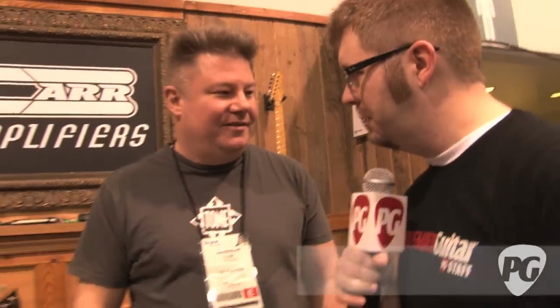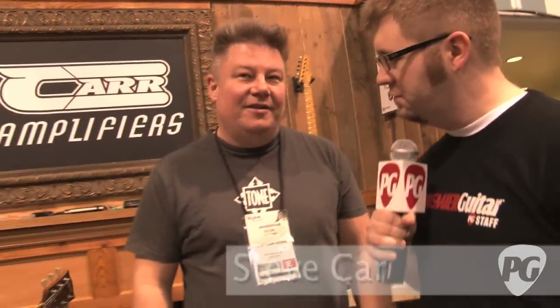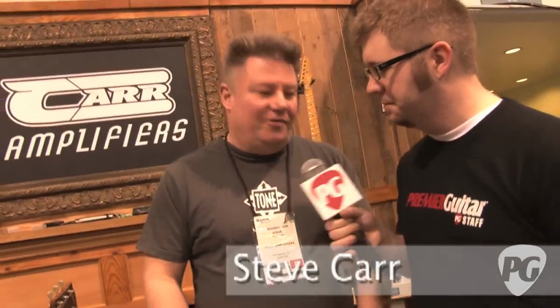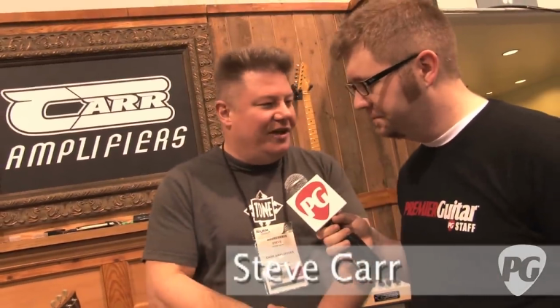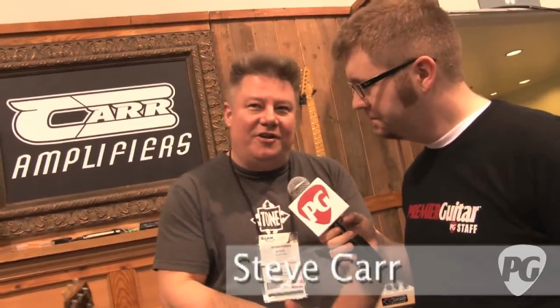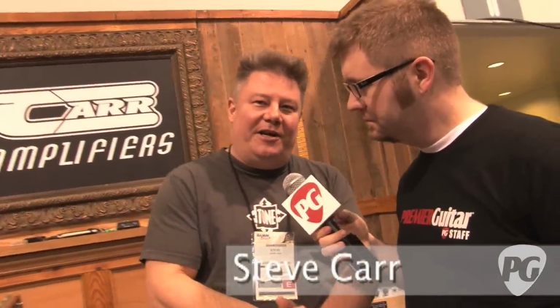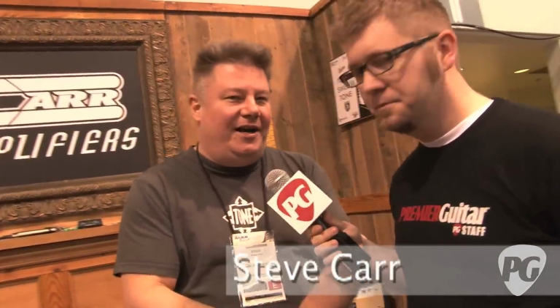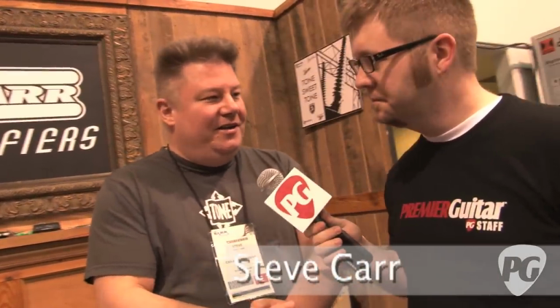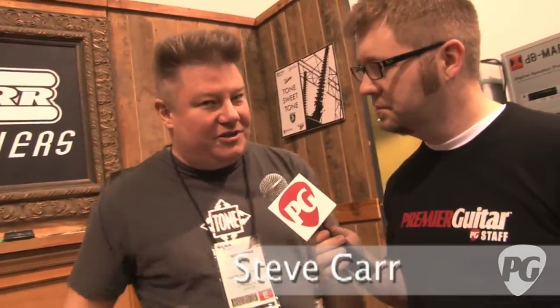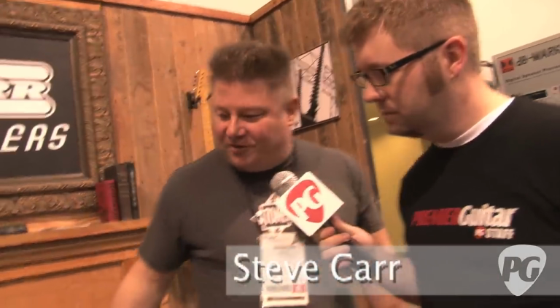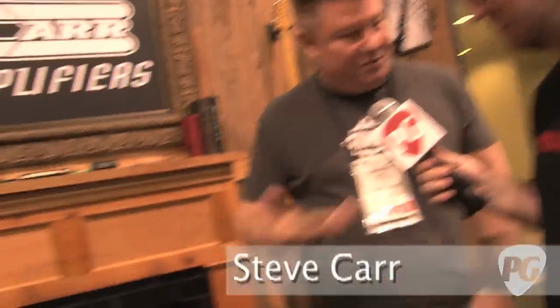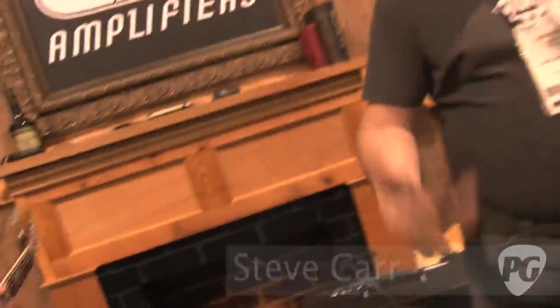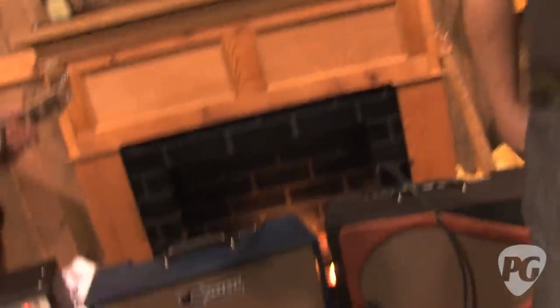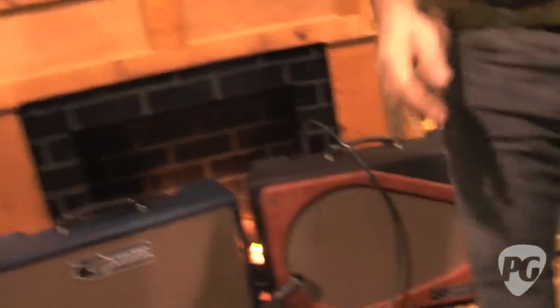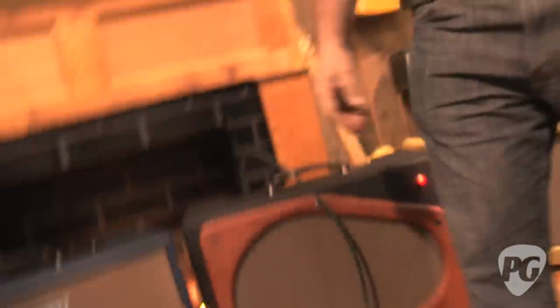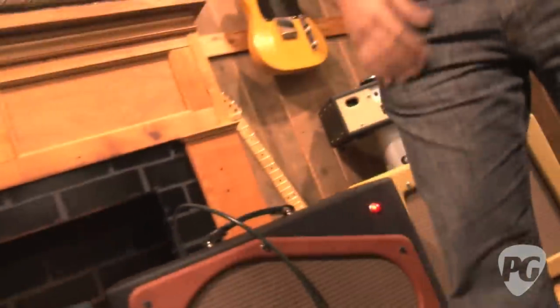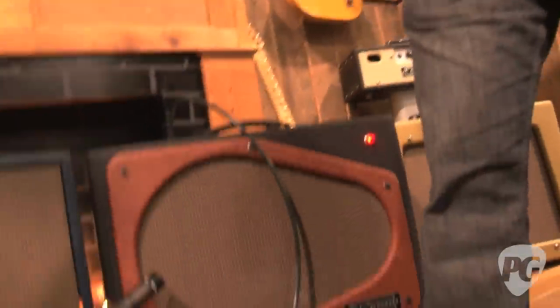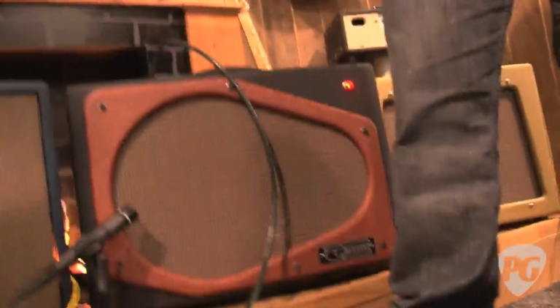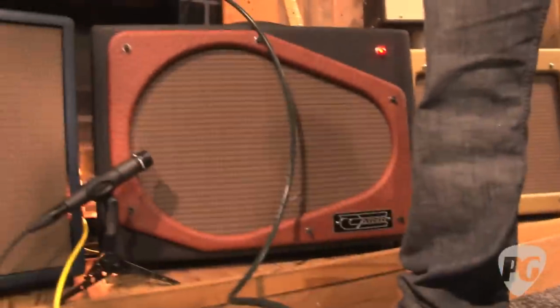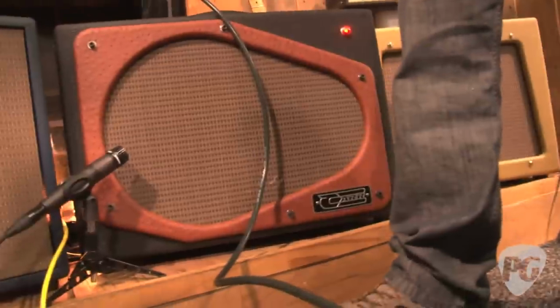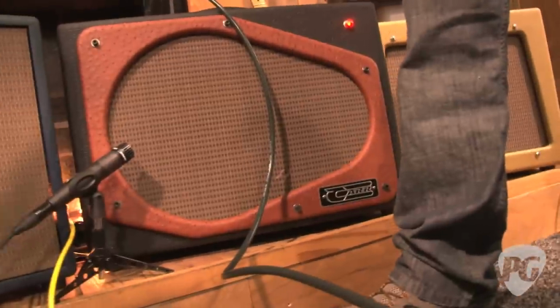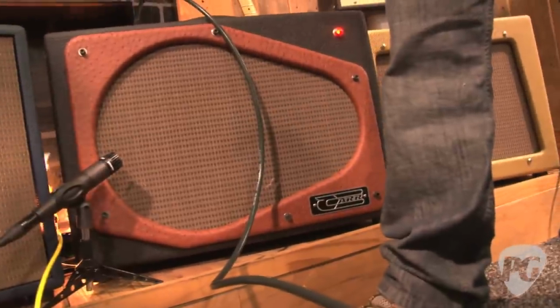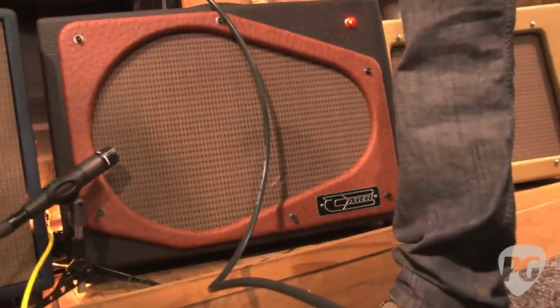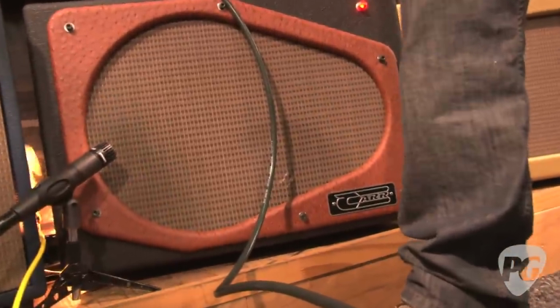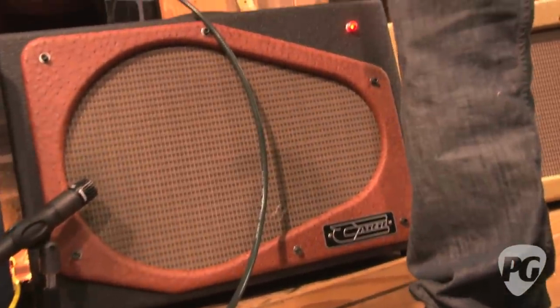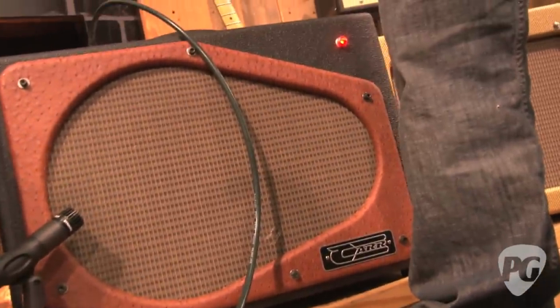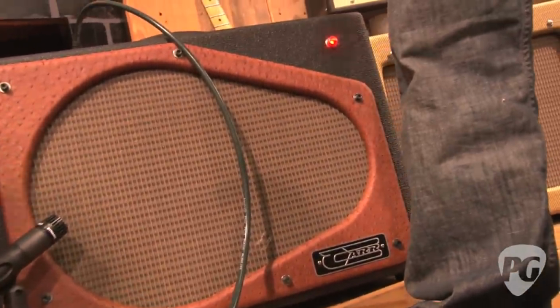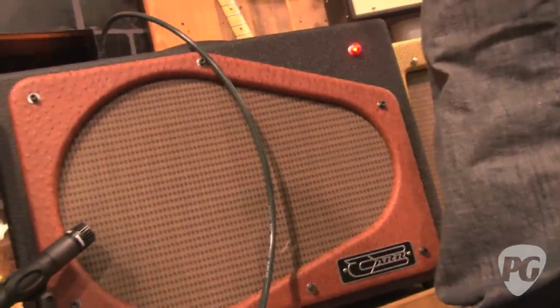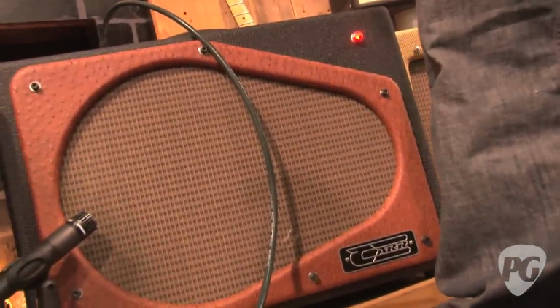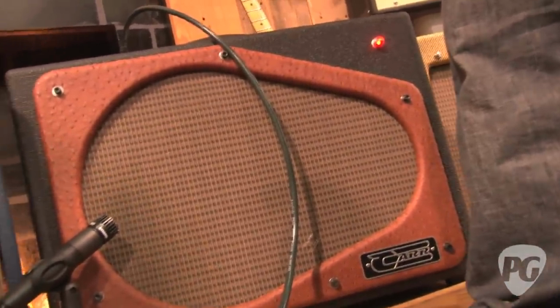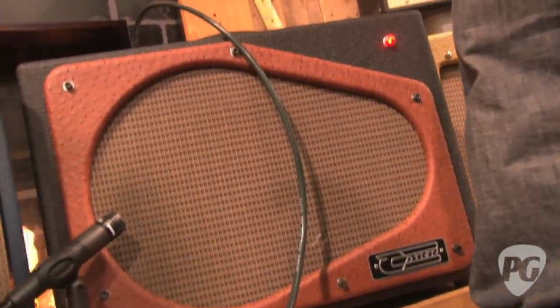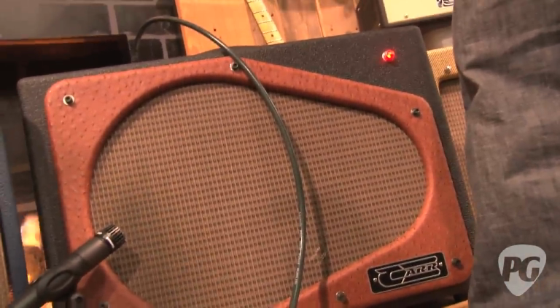Tell us a little bit about this new amp. This is The Bloke, and it's our dedicated overdrive amp. We've done a lot of clean amps, some of them do have overdrive potential, but this one's pretty much straight overdrive.